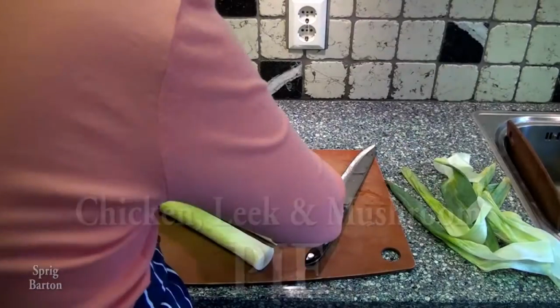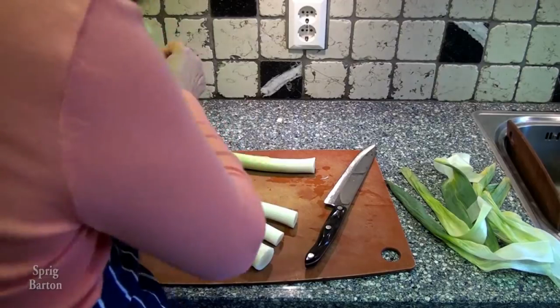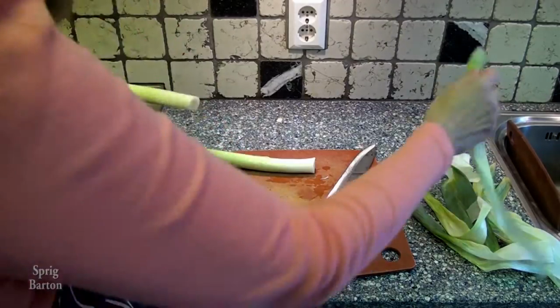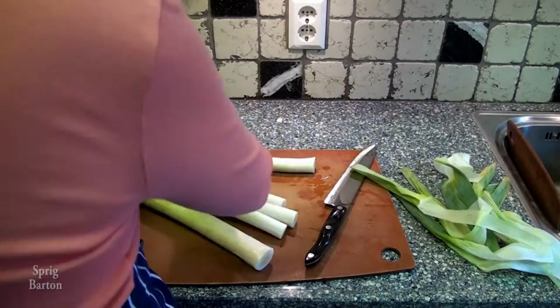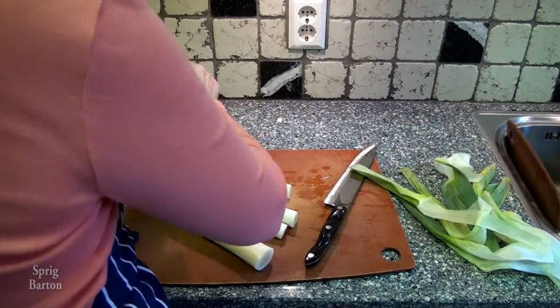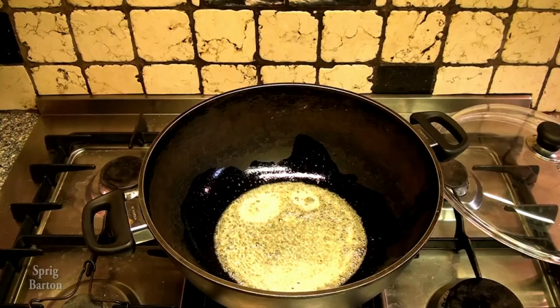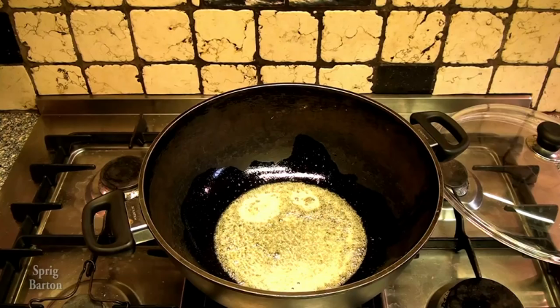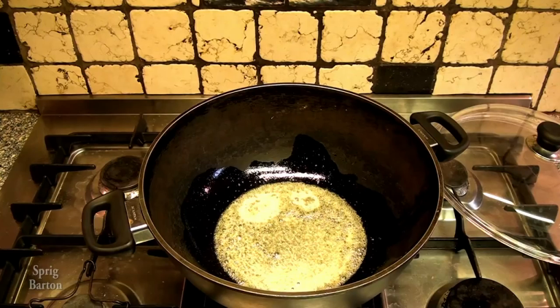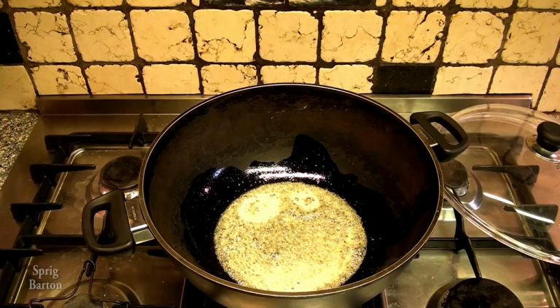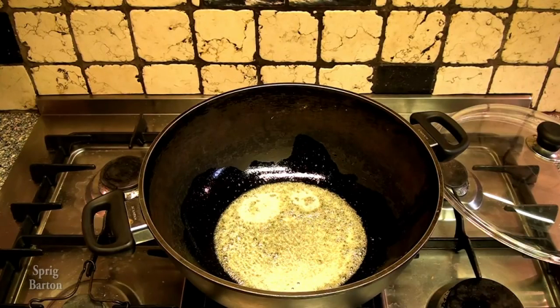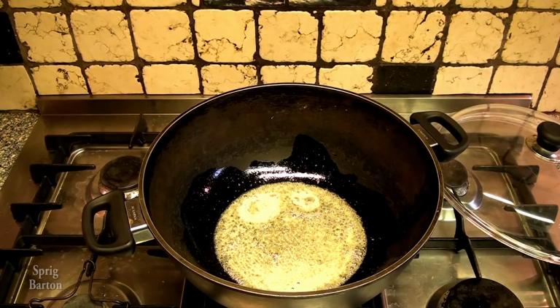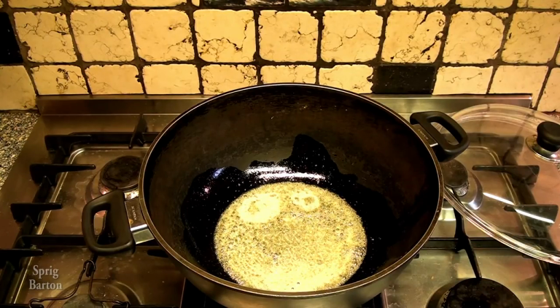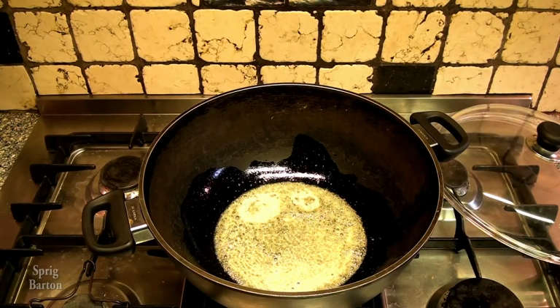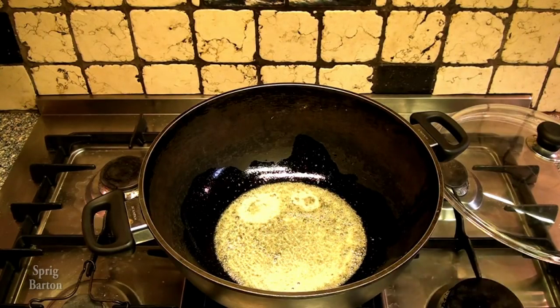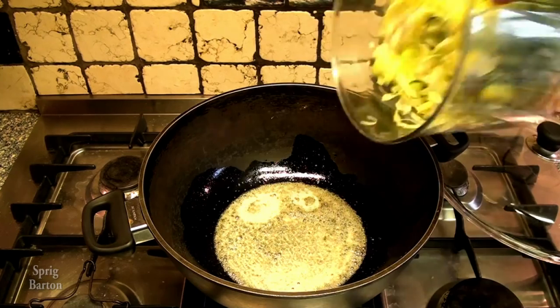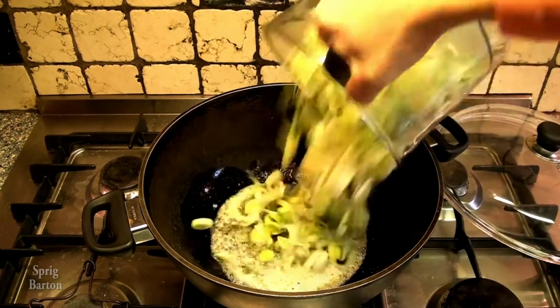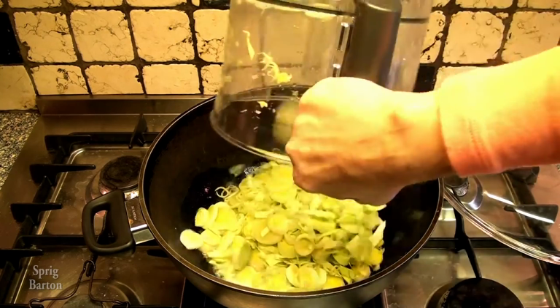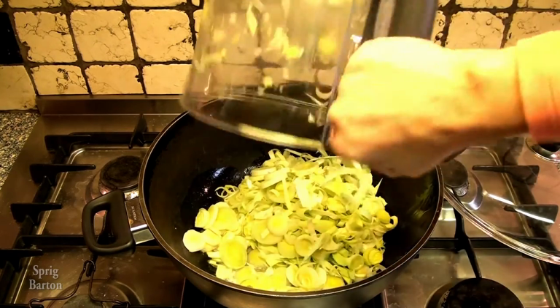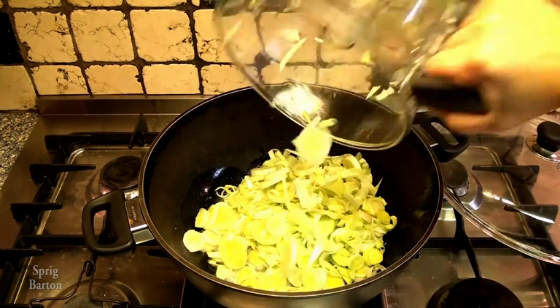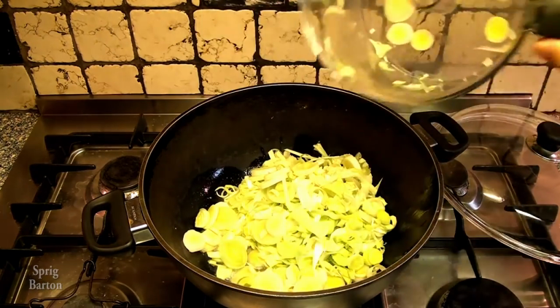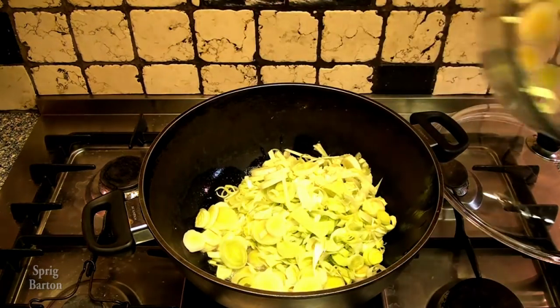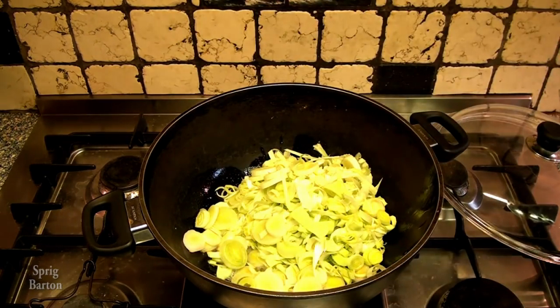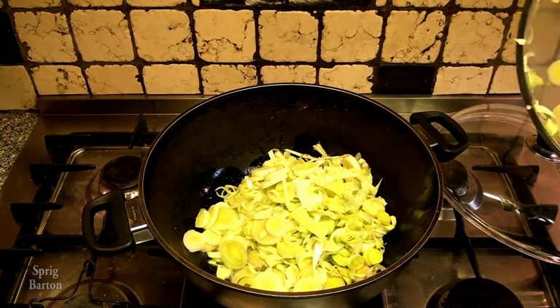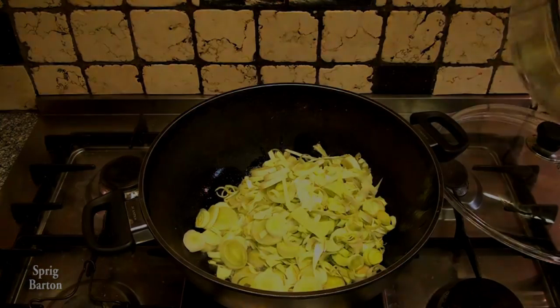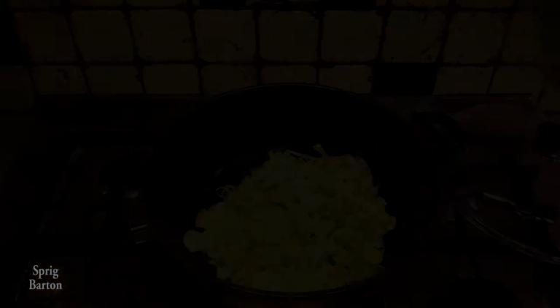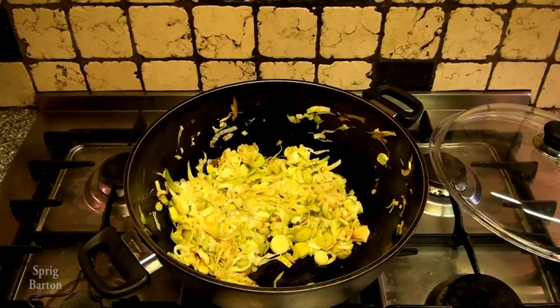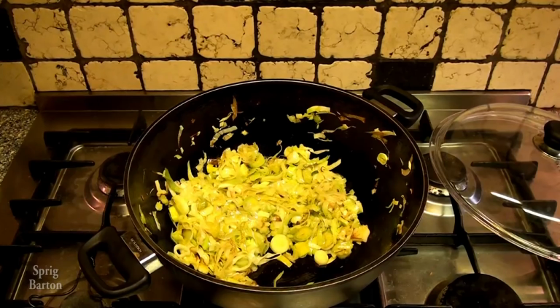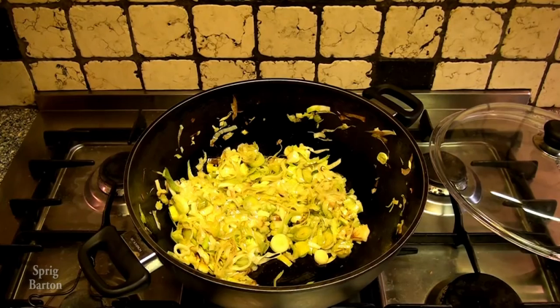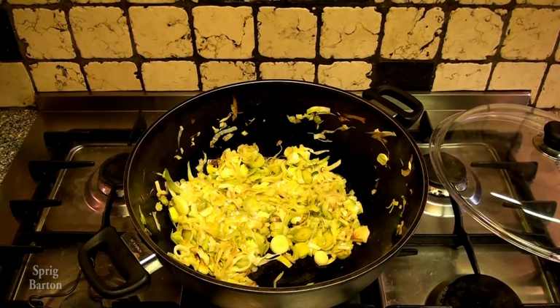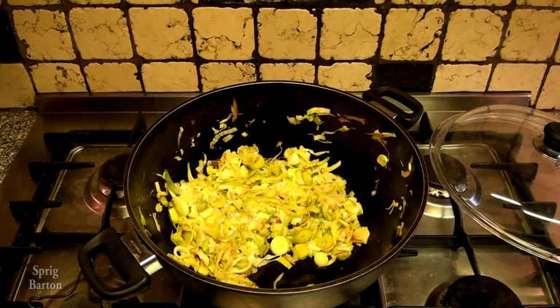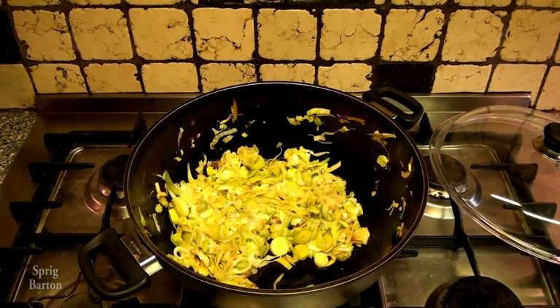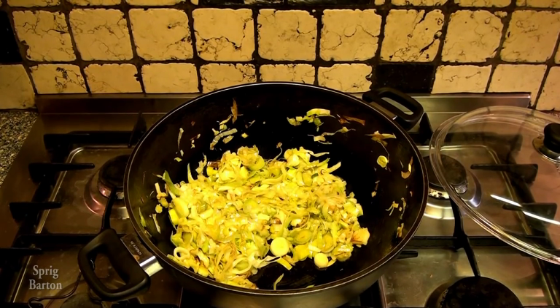Take the edges off the leek, the outside bits, and chop it into little circles. Frying oil and butter — put the leeks in, cook about five minutes, and they're cooked.